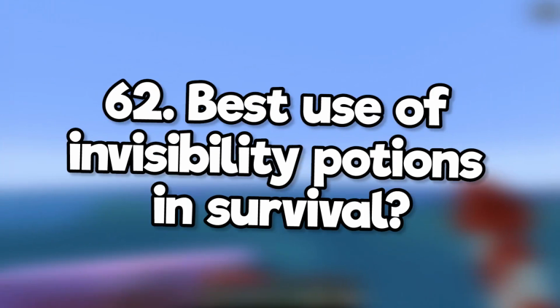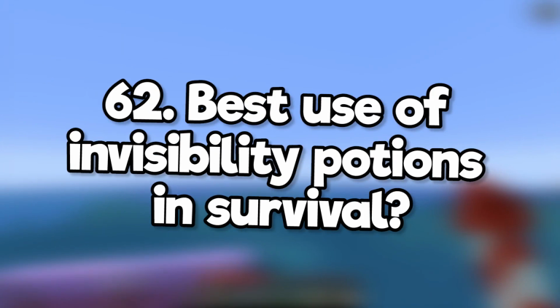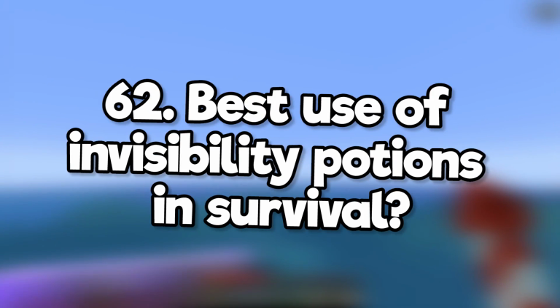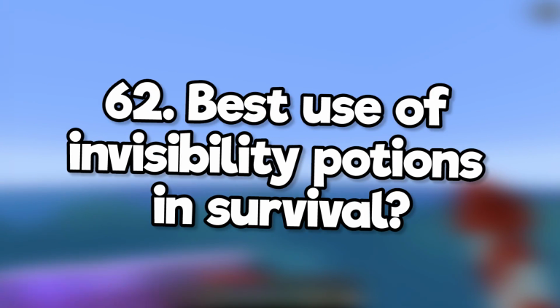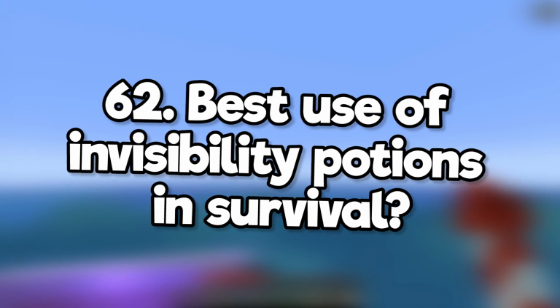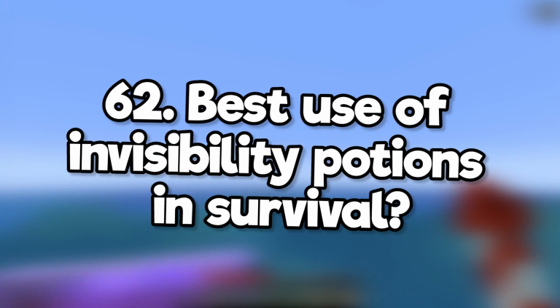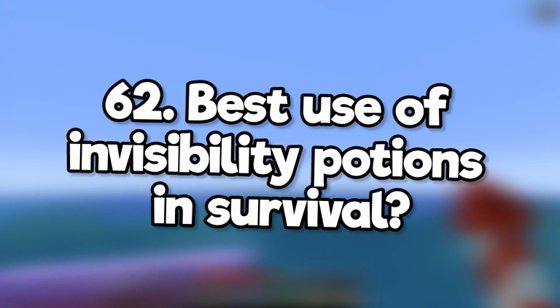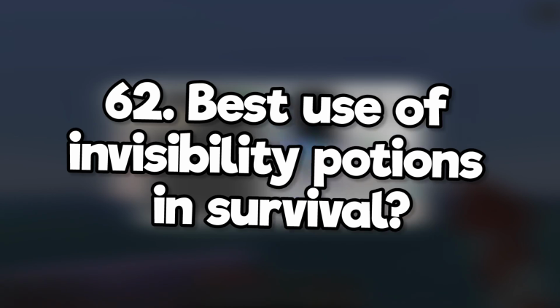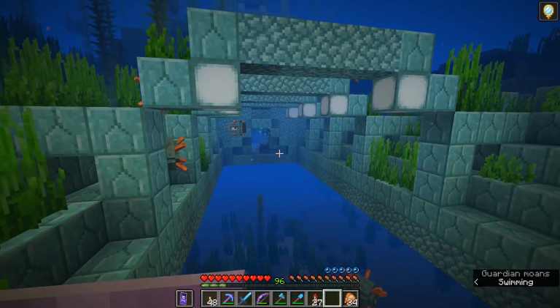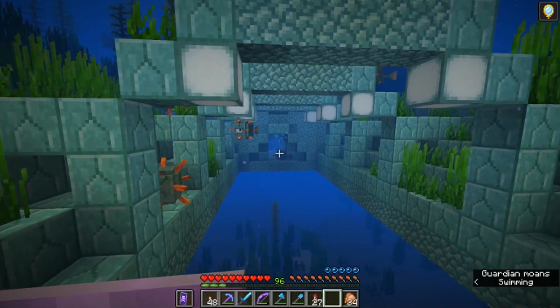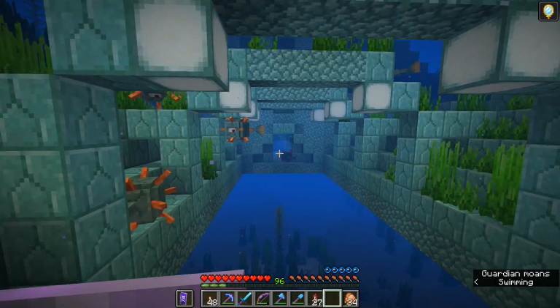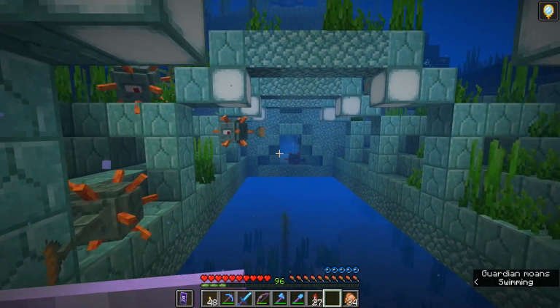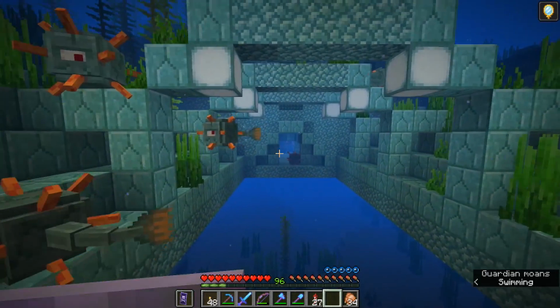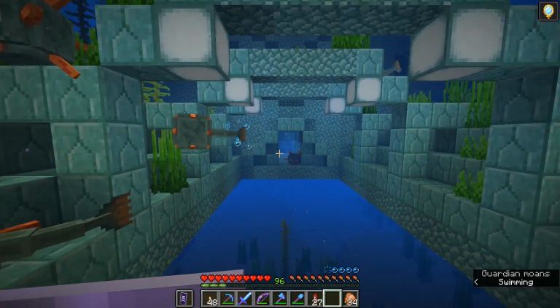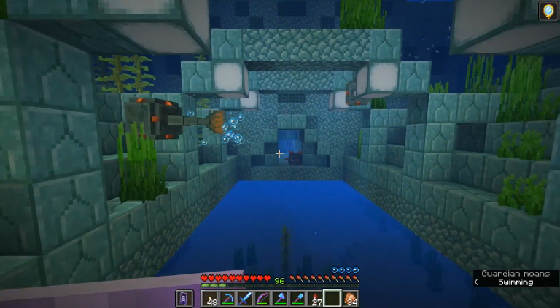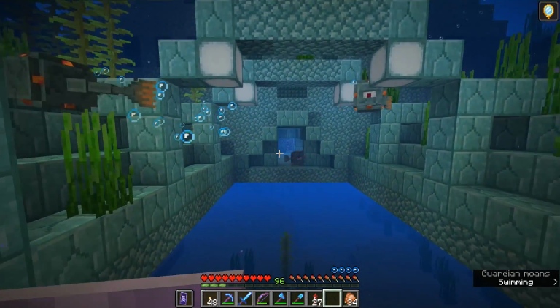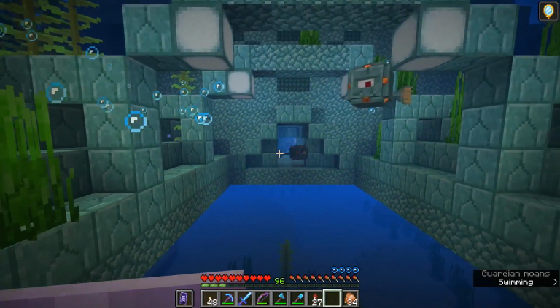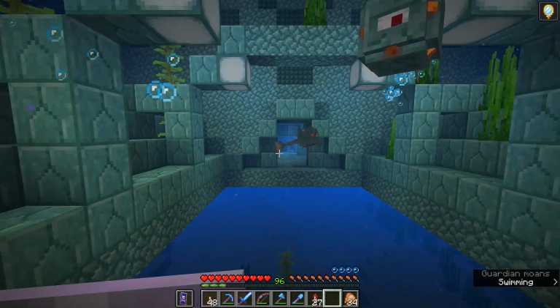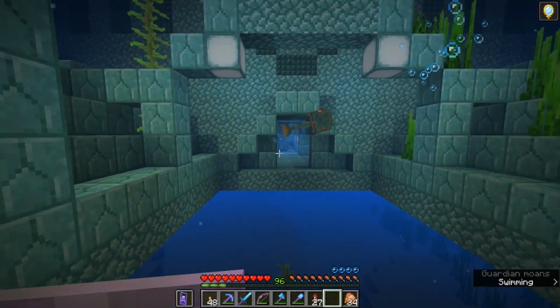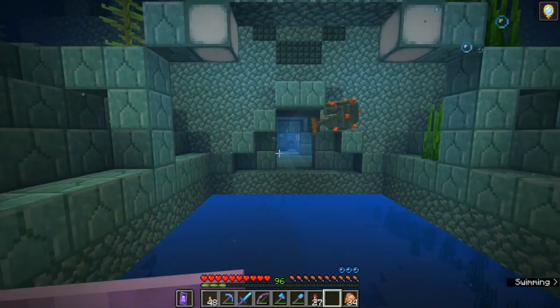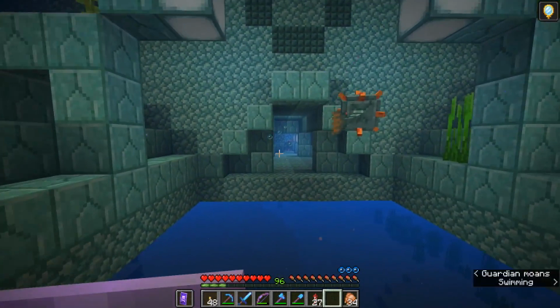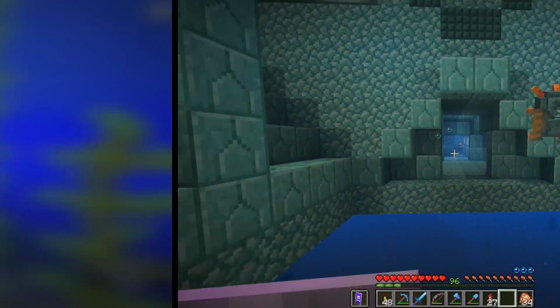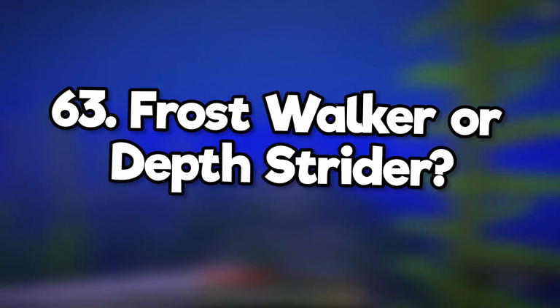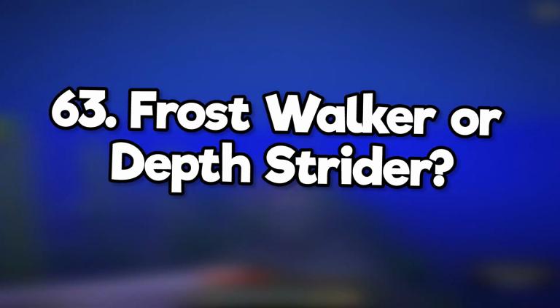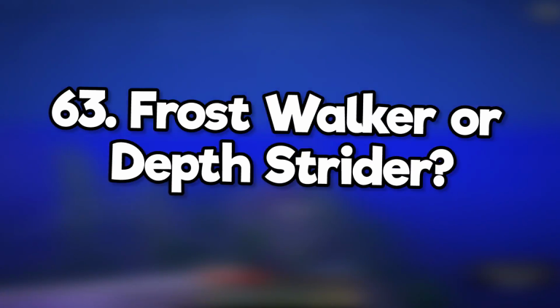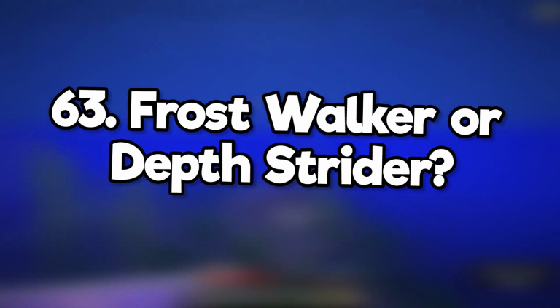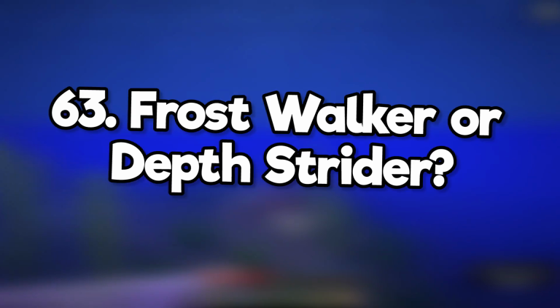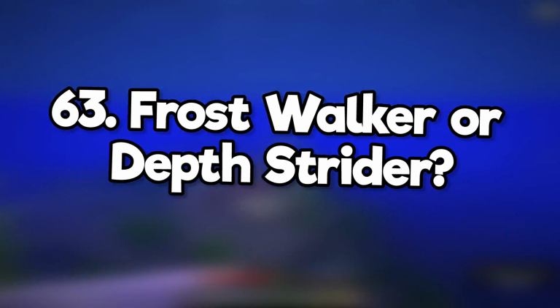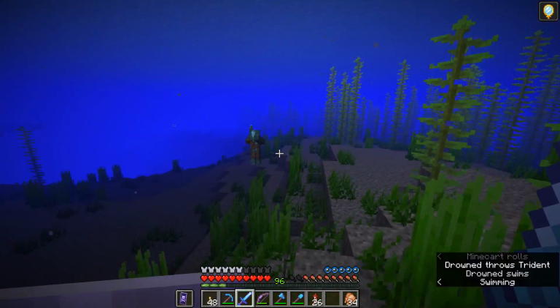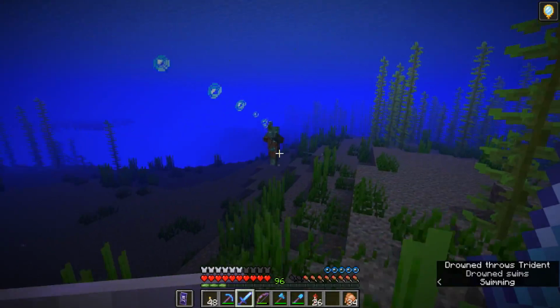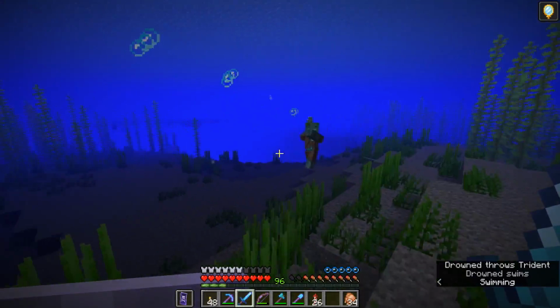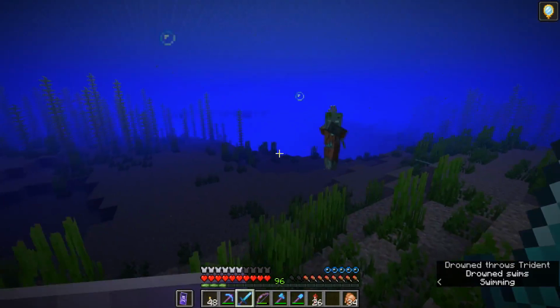Best use of invisibility potions in survival? They're really useful if you want to sneak around ocean monuments without the guardians seeing you. Frost Walker or Depth Strider? Depth Strider, no contest.